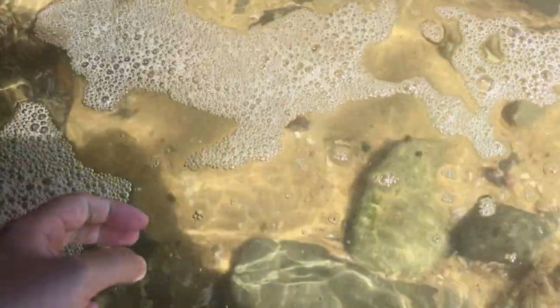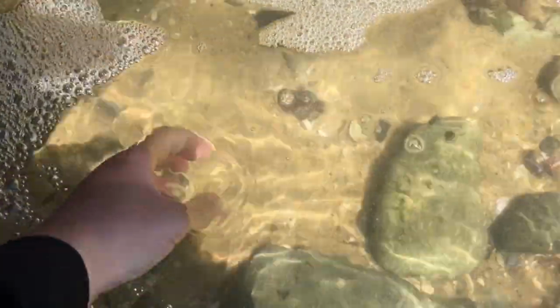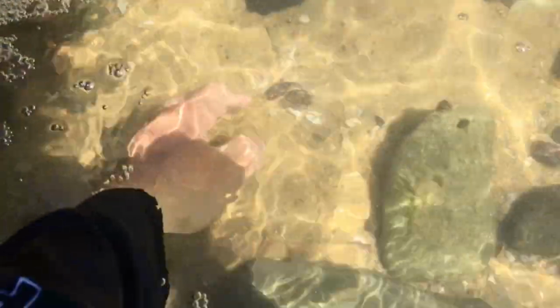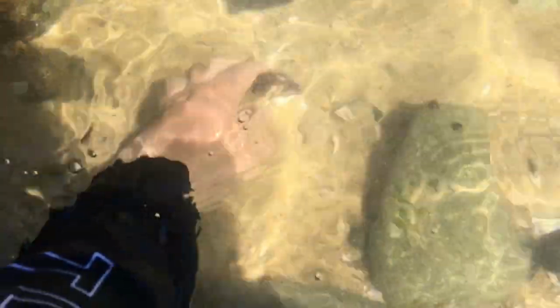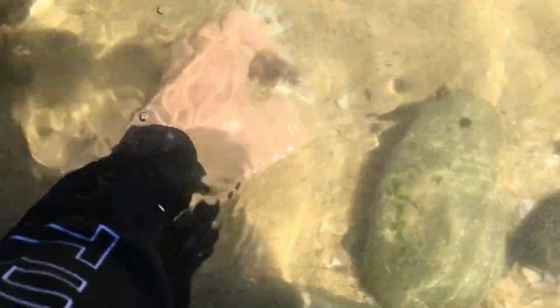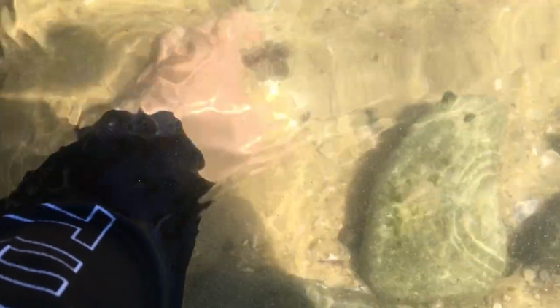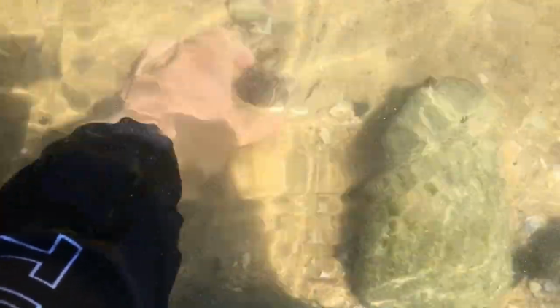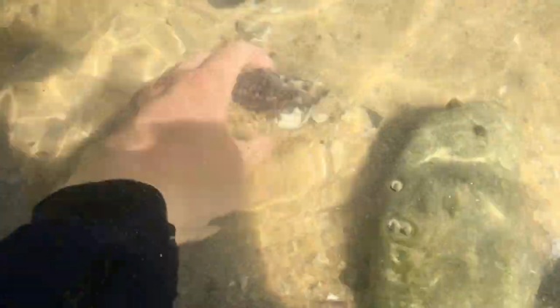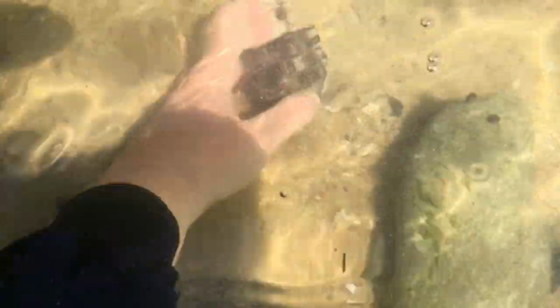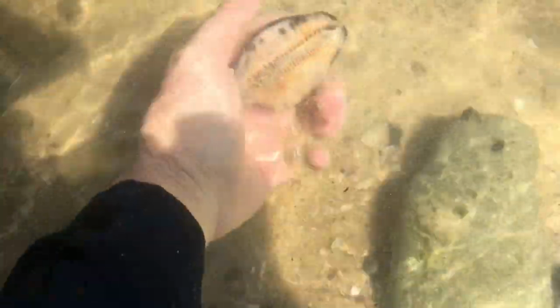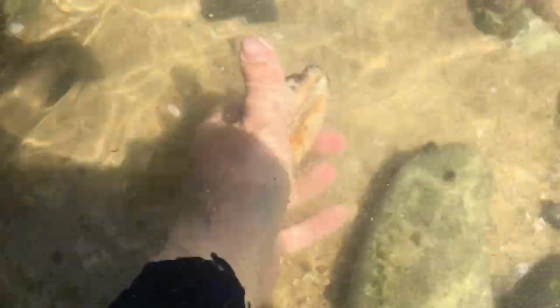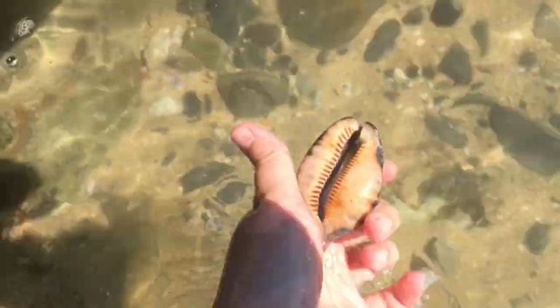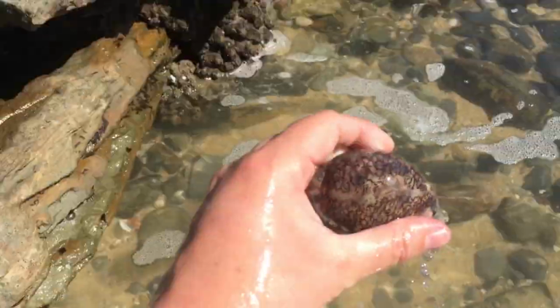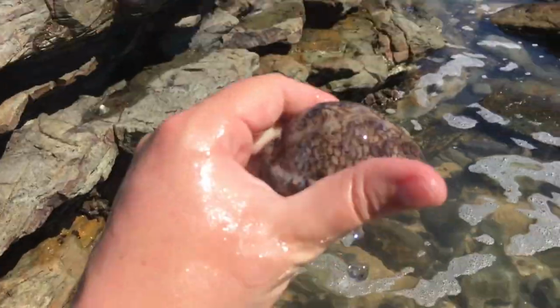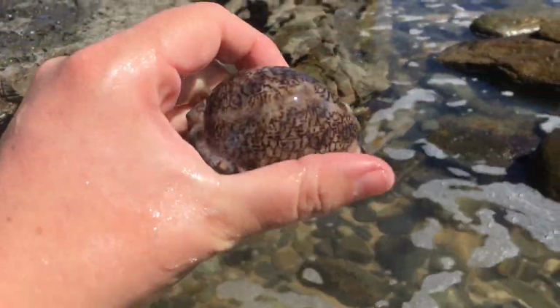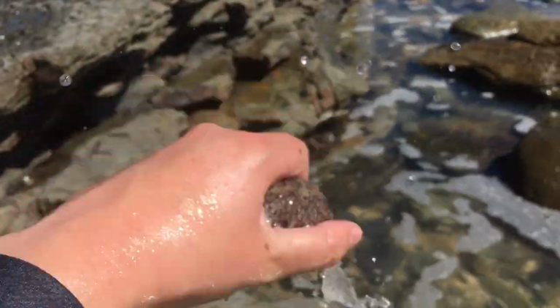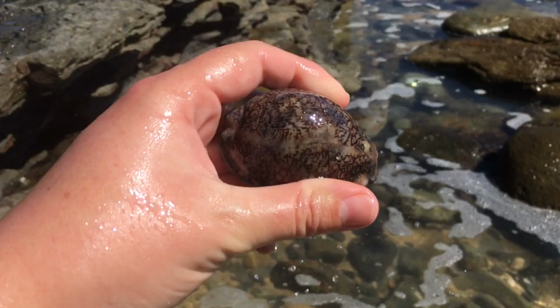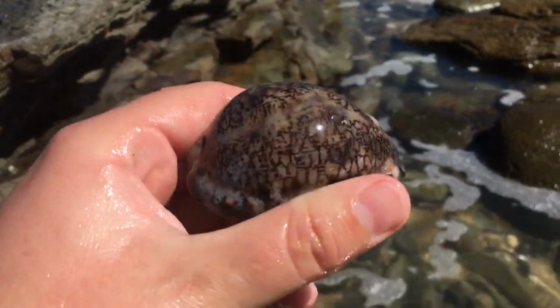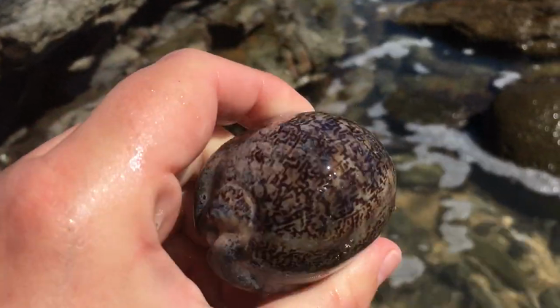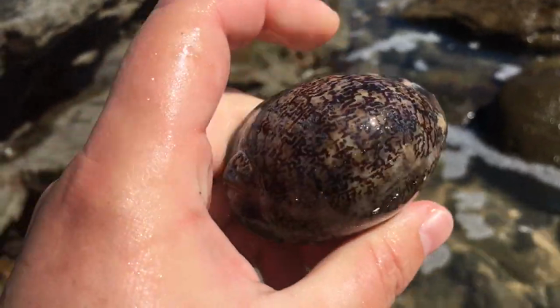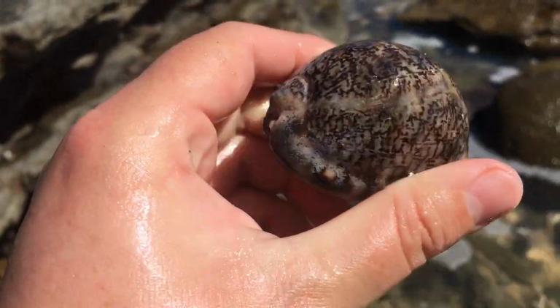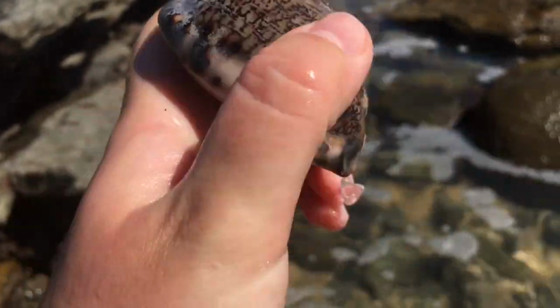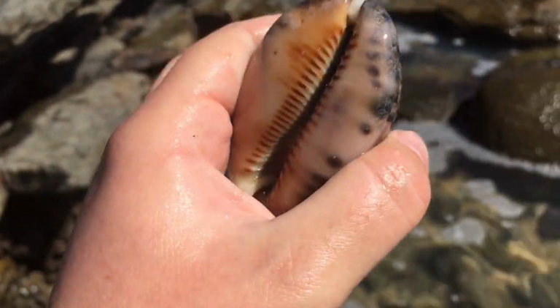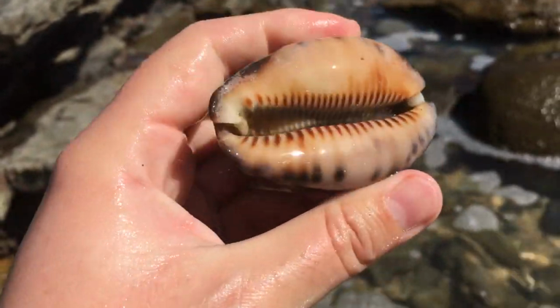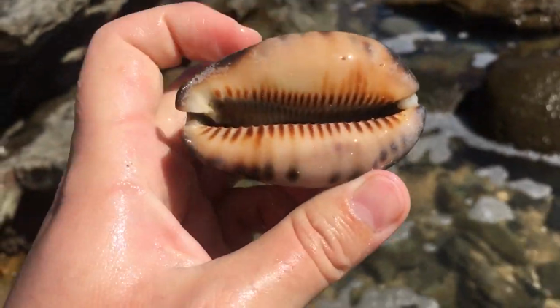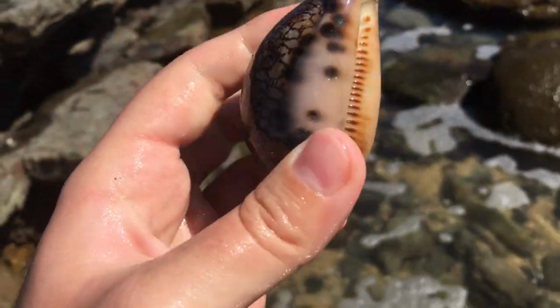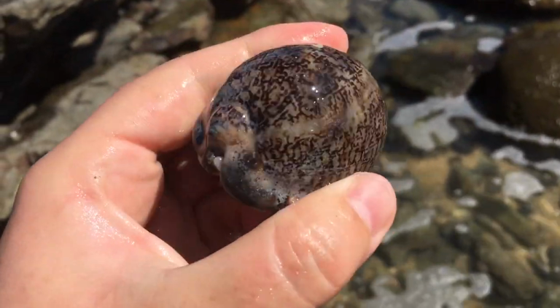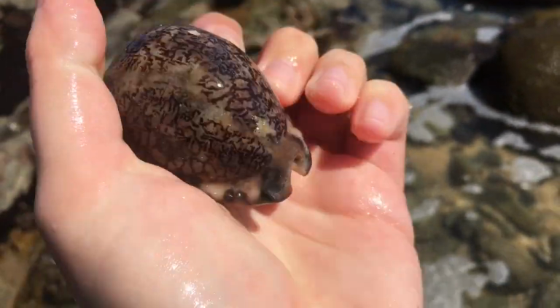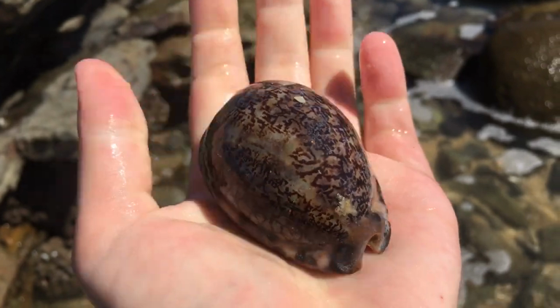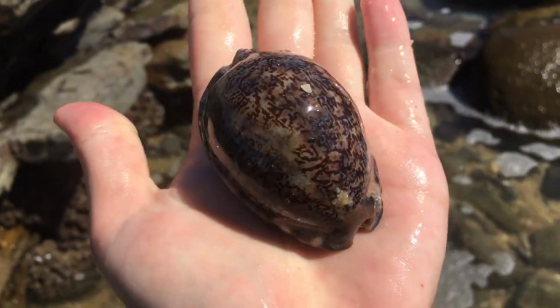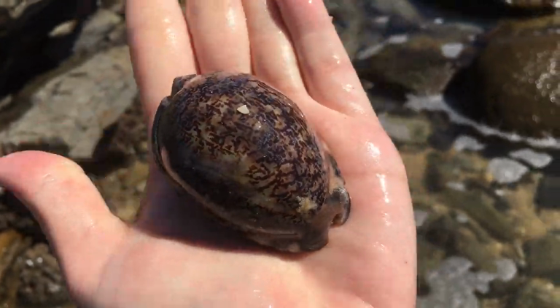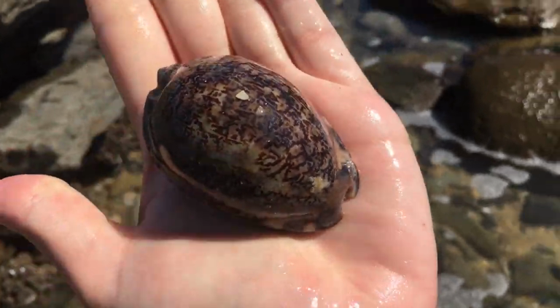I see it buried beneath the sand. Are you whole? Are you empty? That's such a big Arabian. He is very, very calcified on top, but wow, what a big chonky fella.